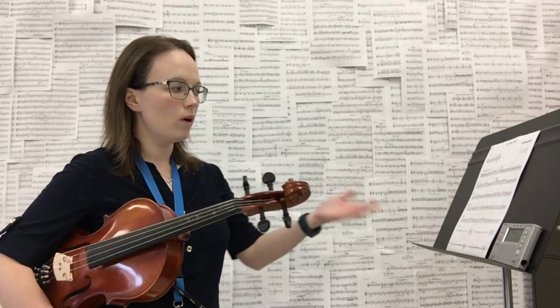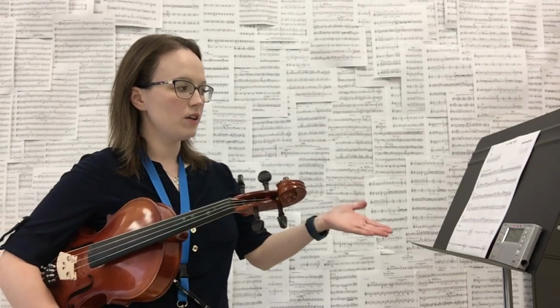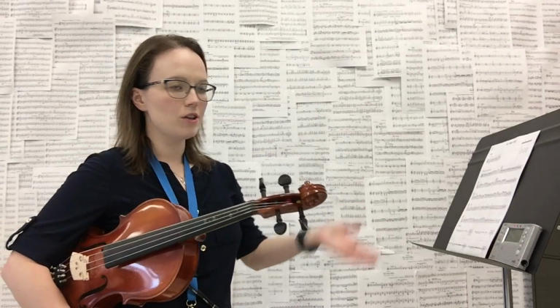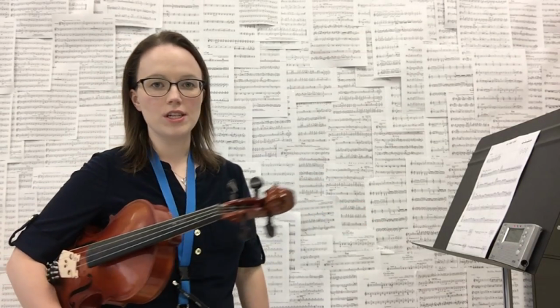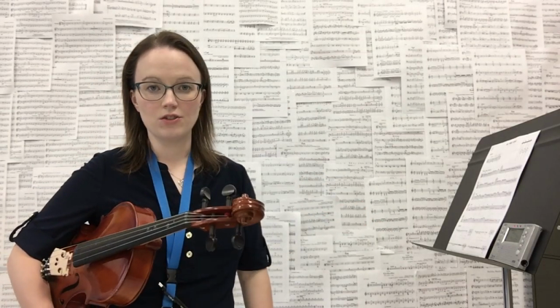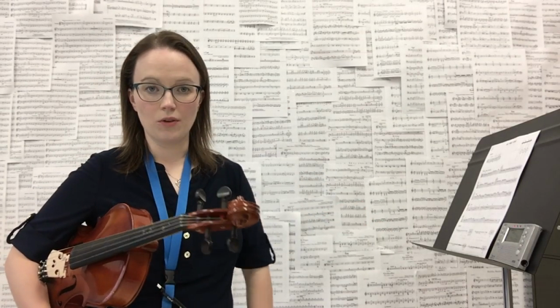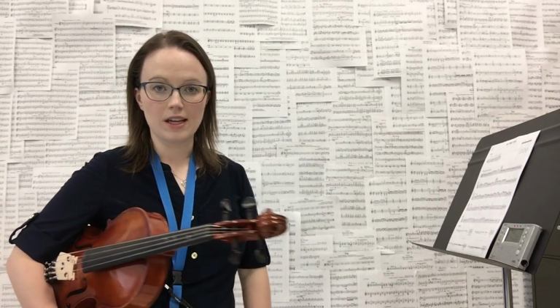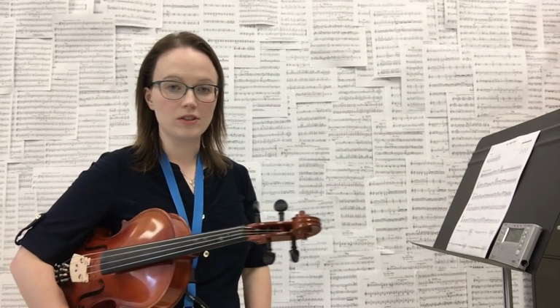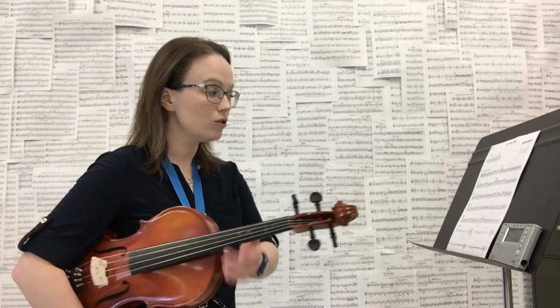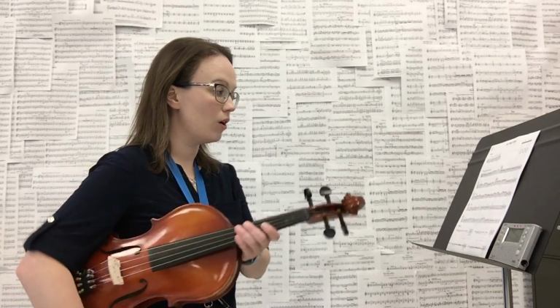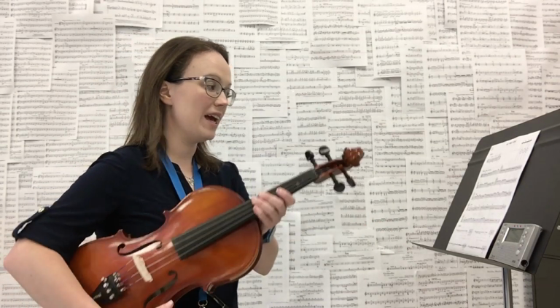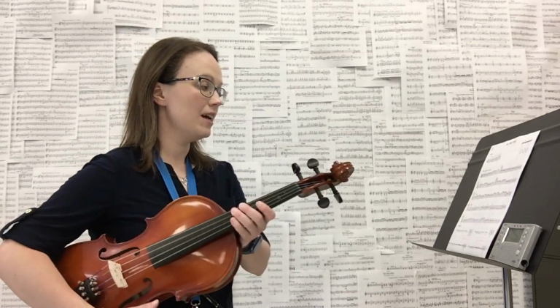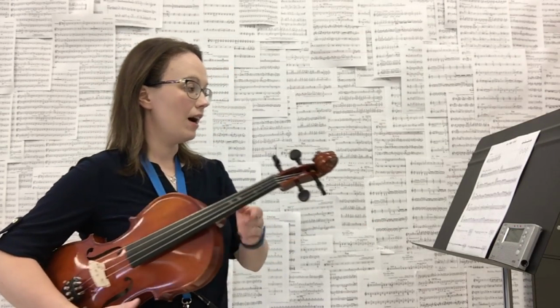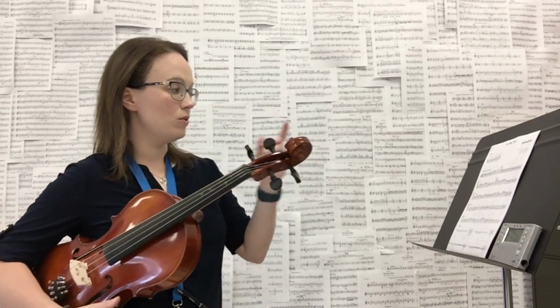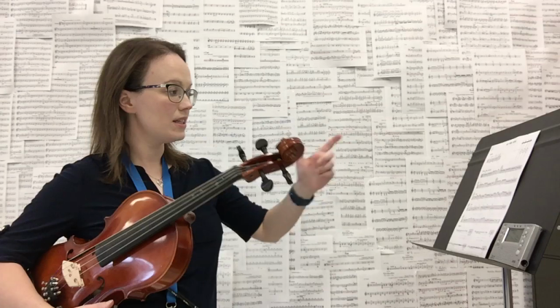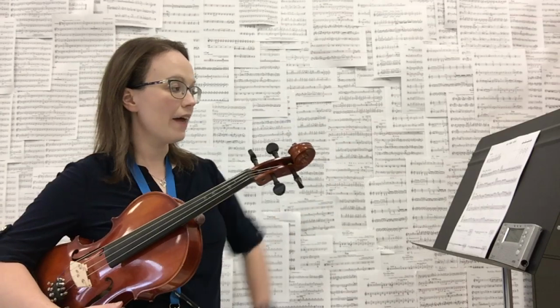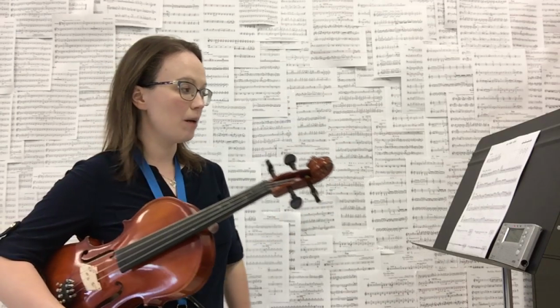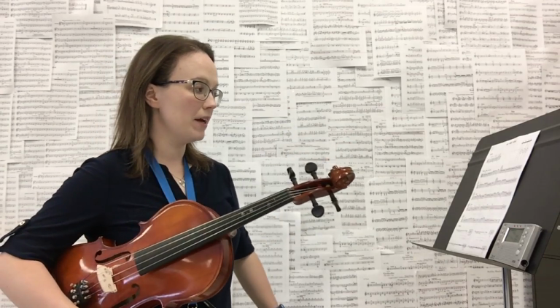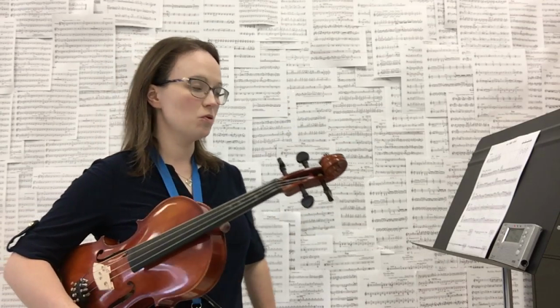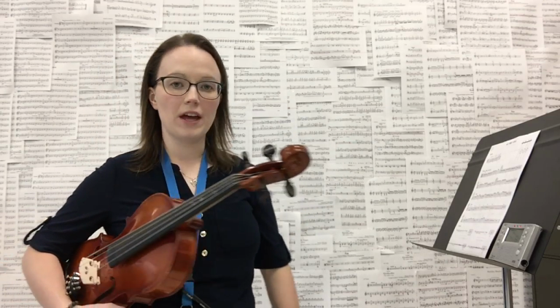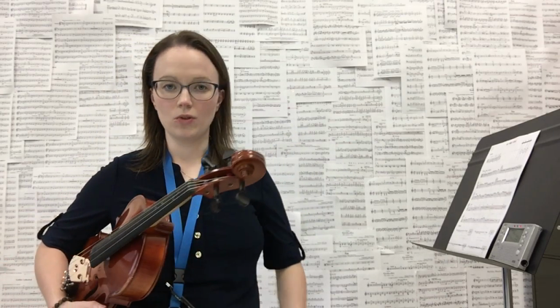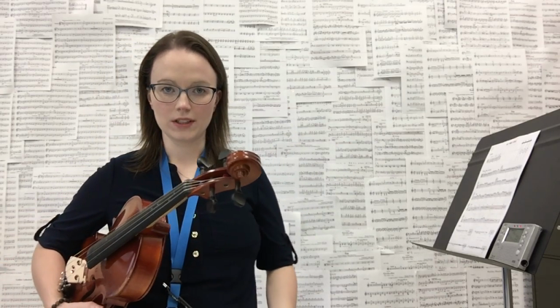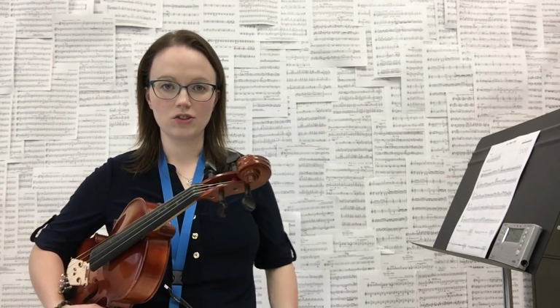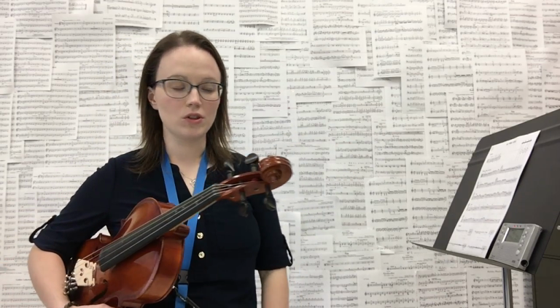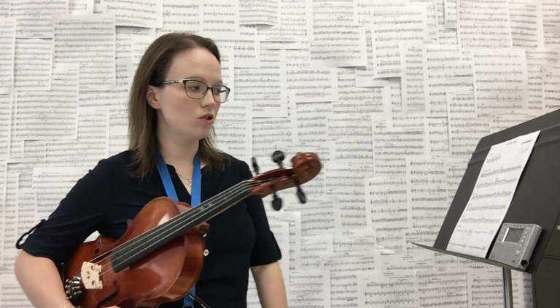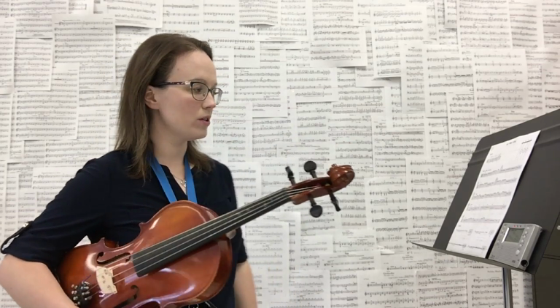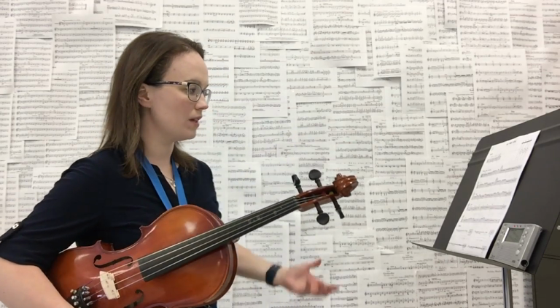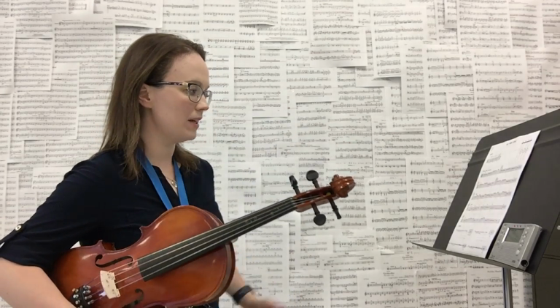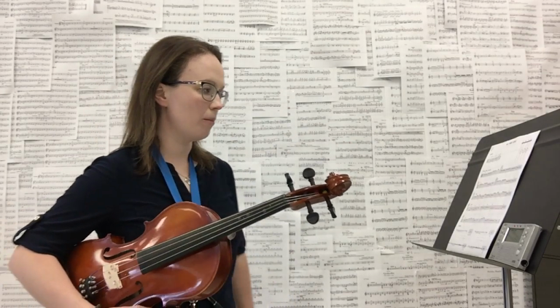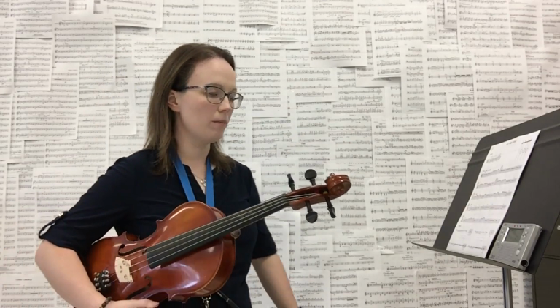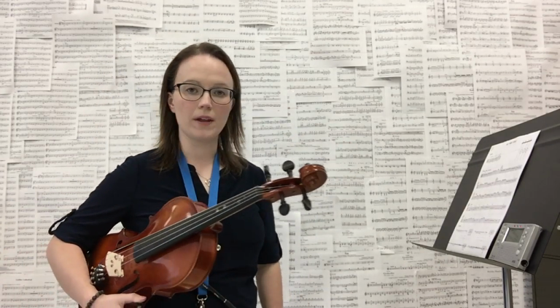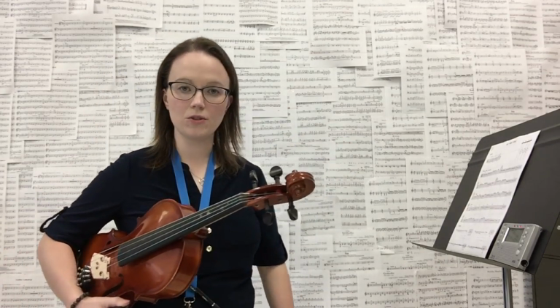First finger on G is new for us. That note is also called A, and you can see at the top of the page what that note looks like. So you can use the resources on the page to help you with the part that is new.